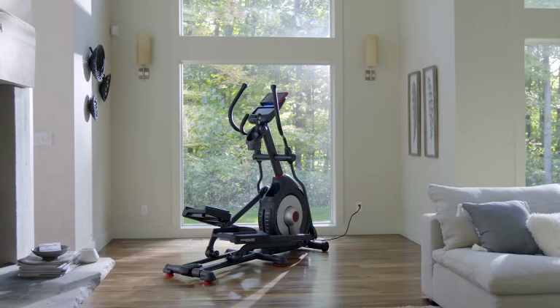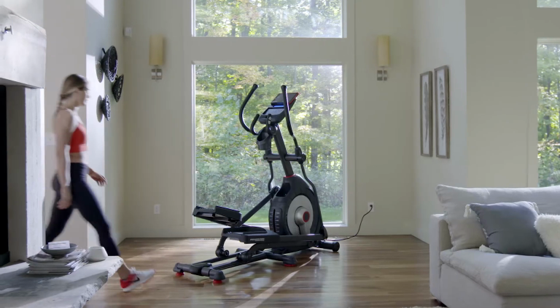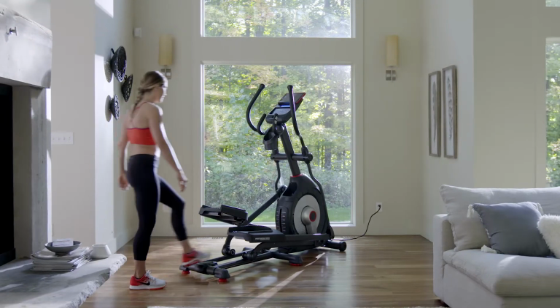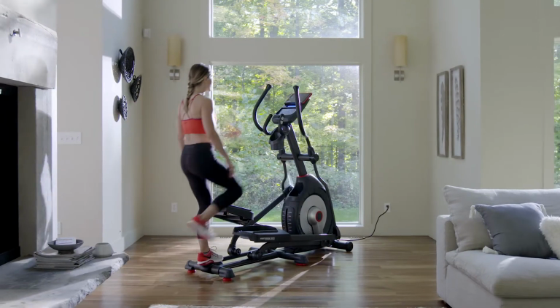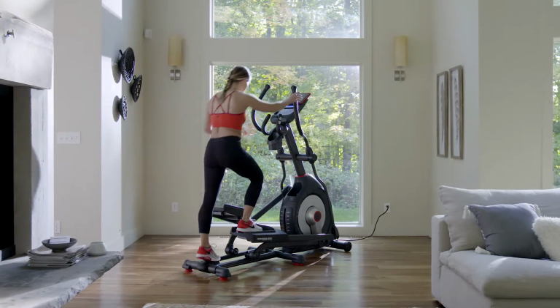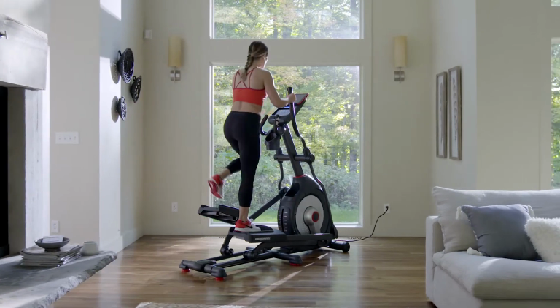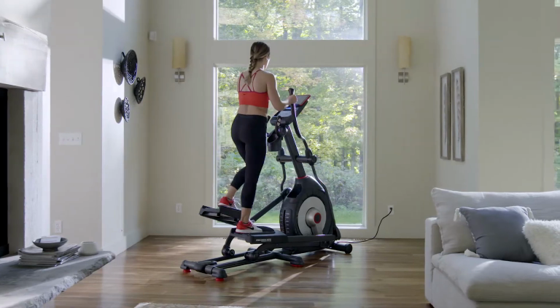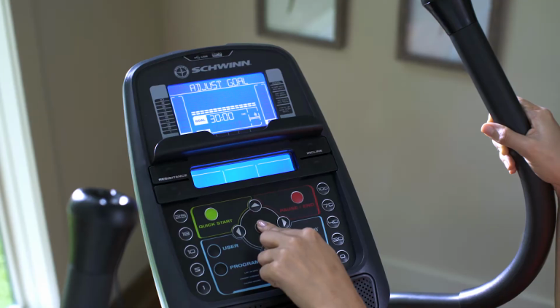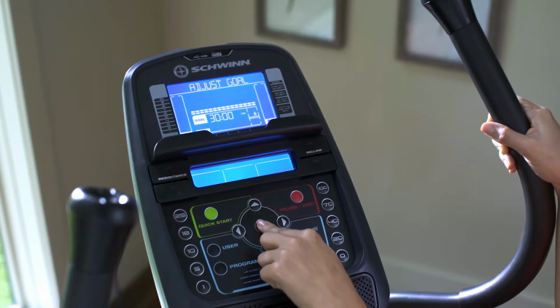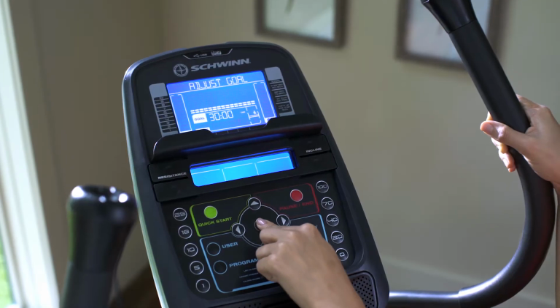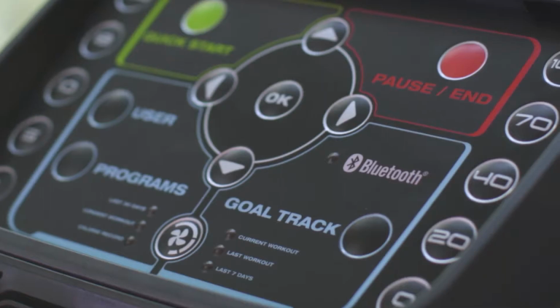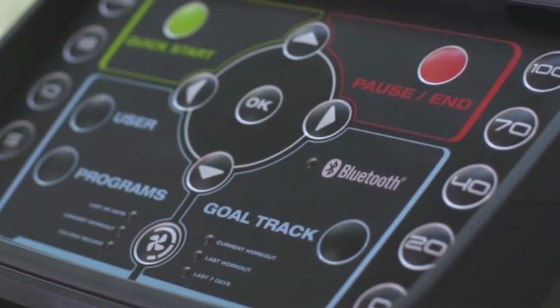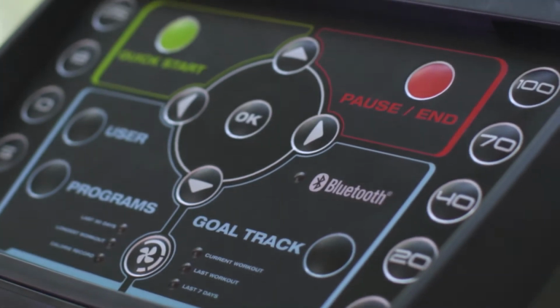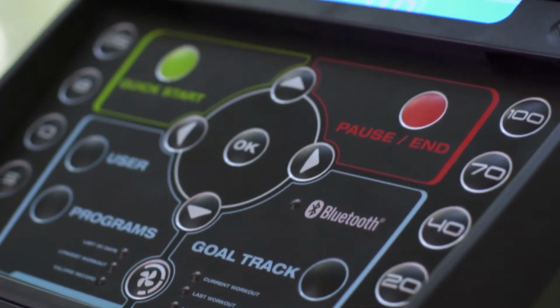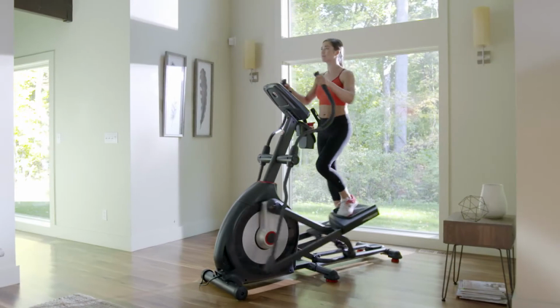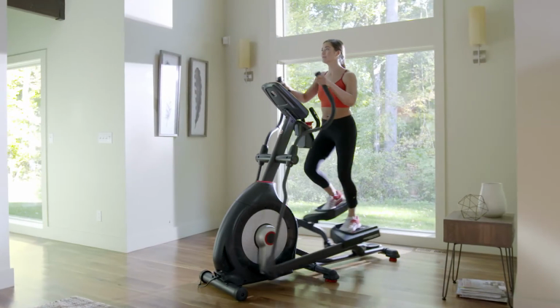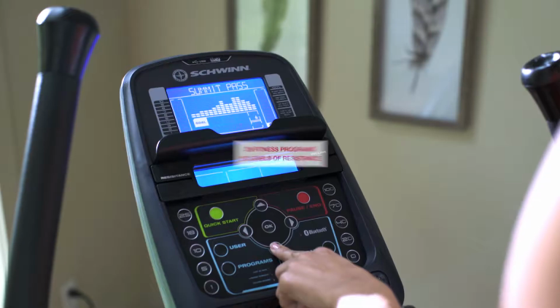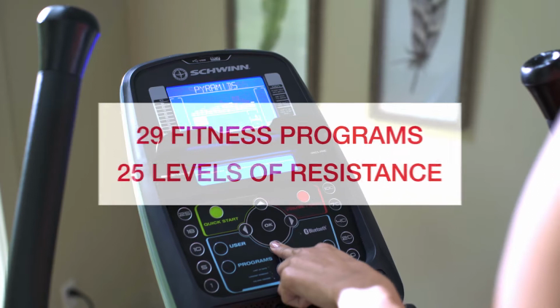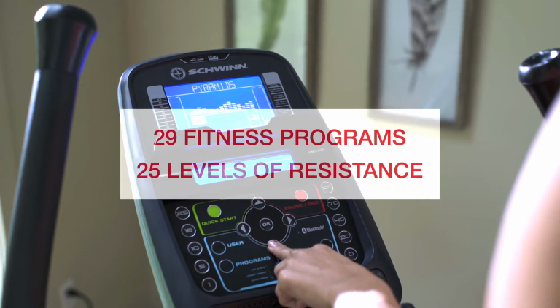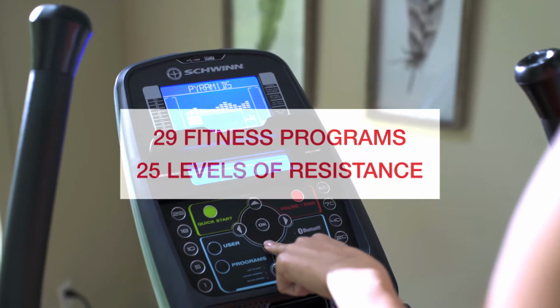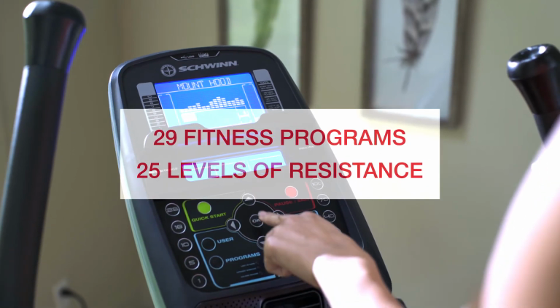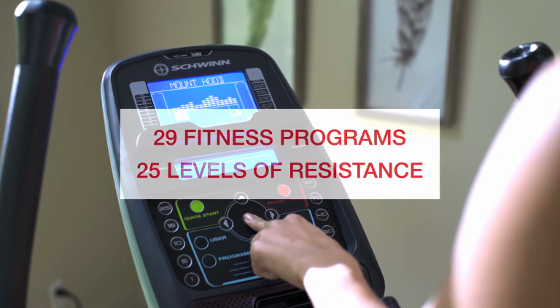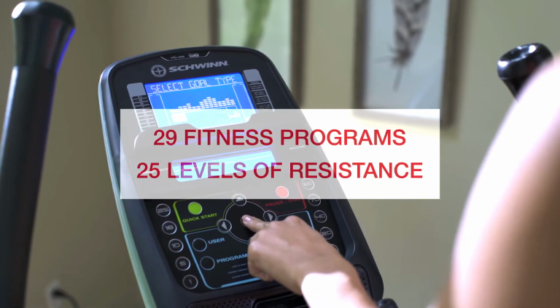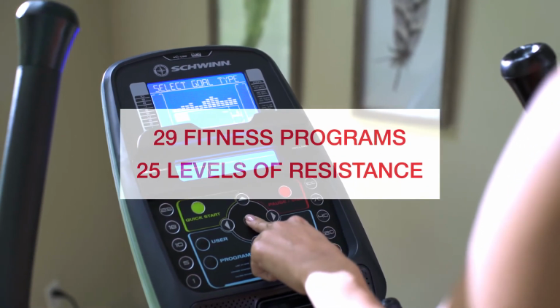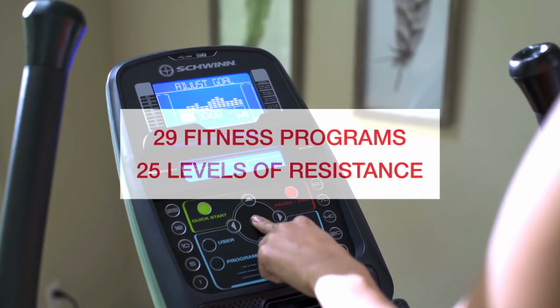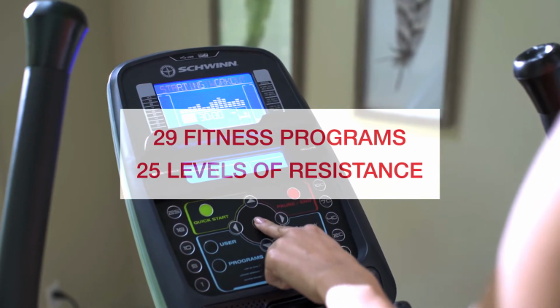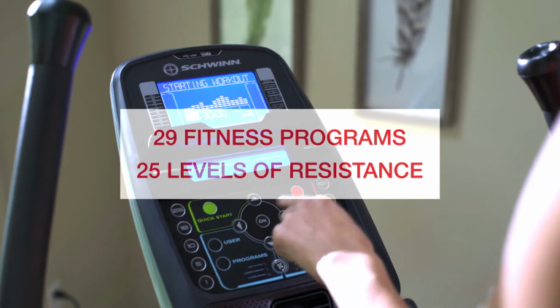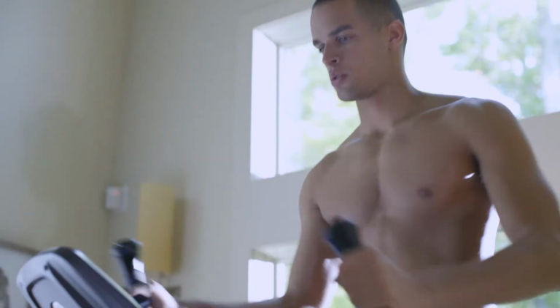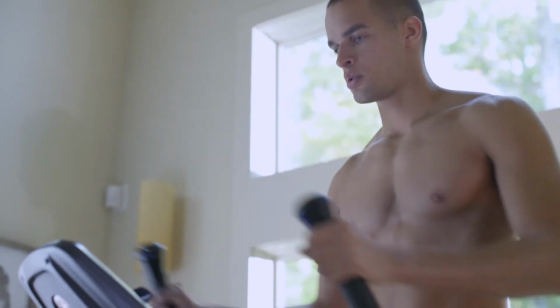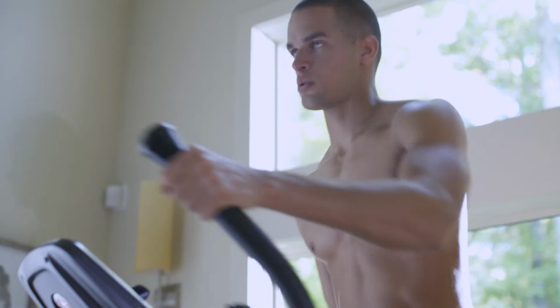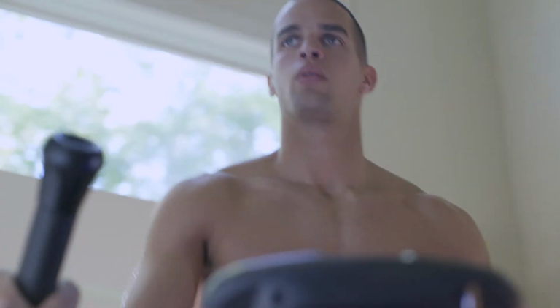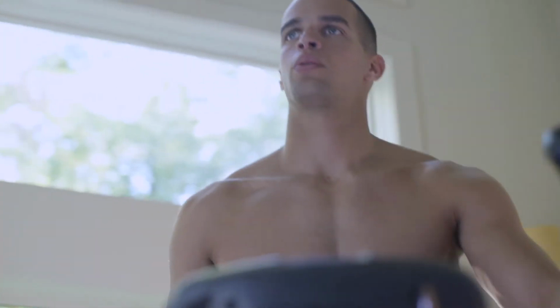The new 470 makes your workout smarter thanks to a sleek new console that's loaded with features. And with 29 preset fitness programs and 25 levels of resistance to choose from, challenge and motivation are right at your fingertips.